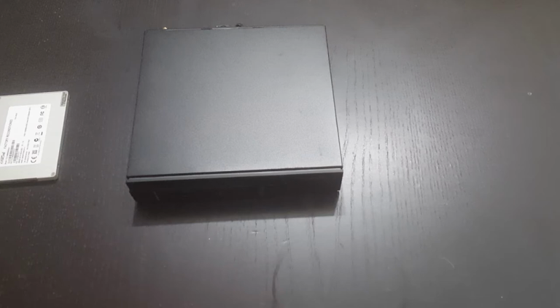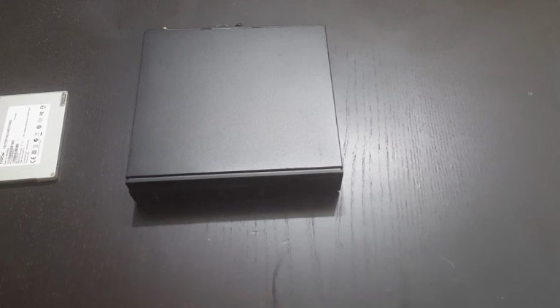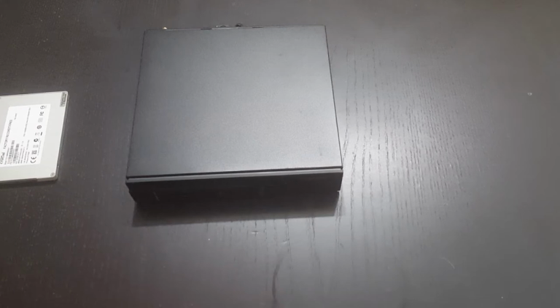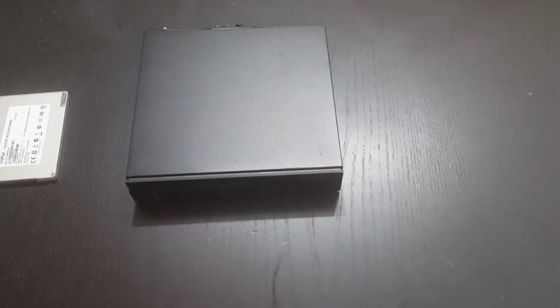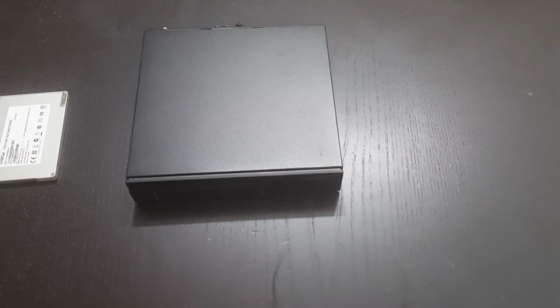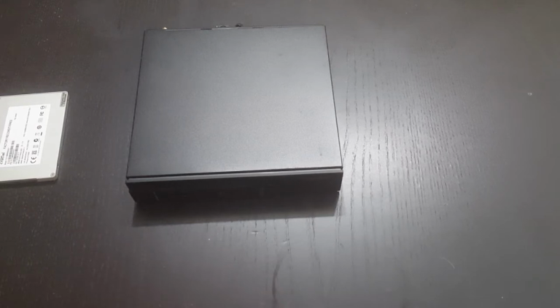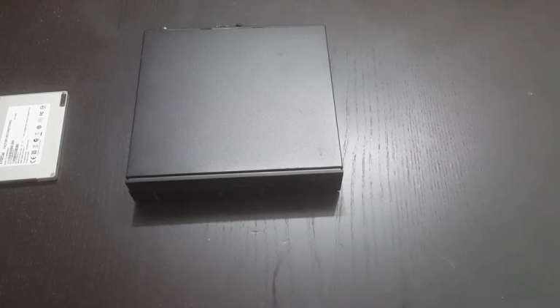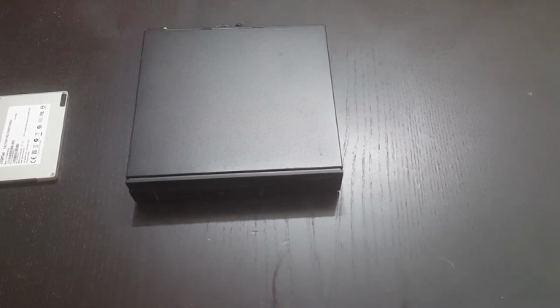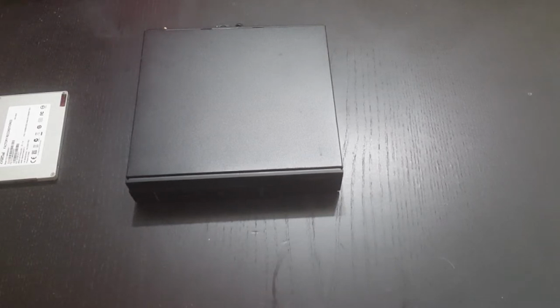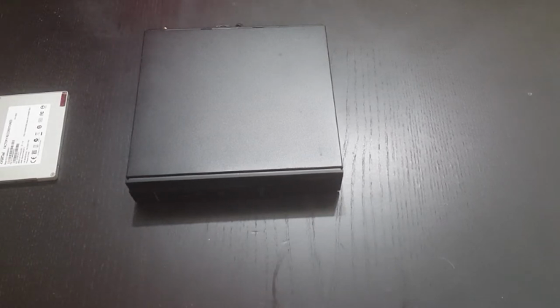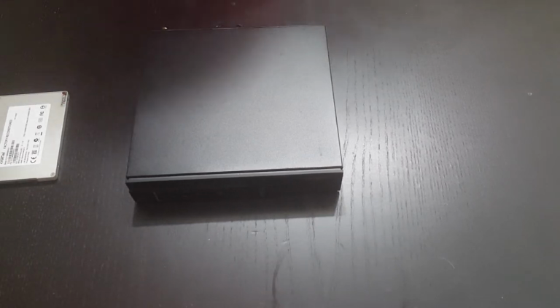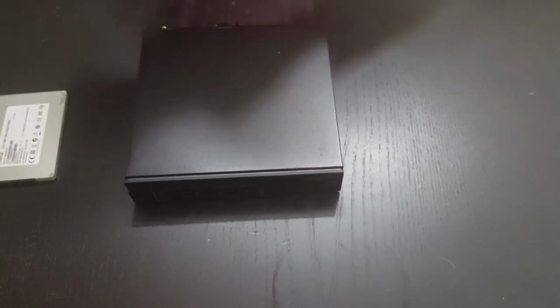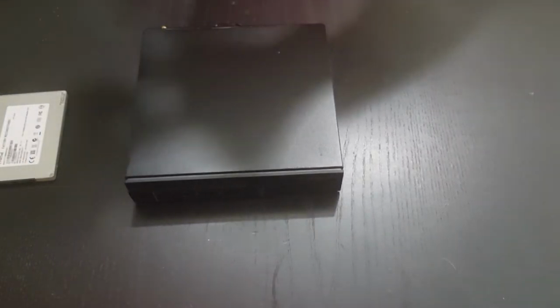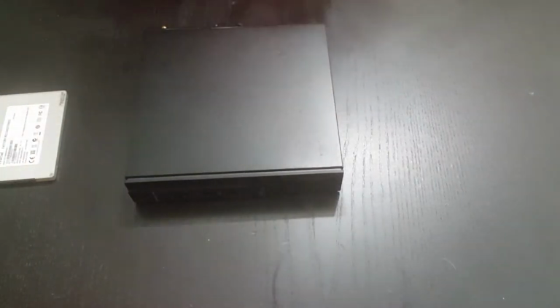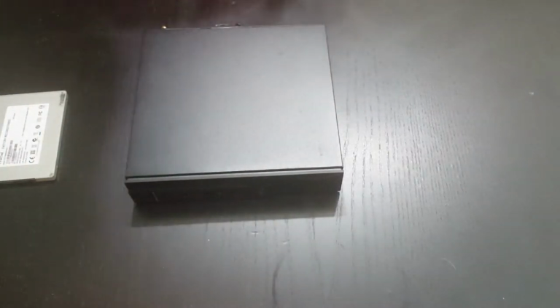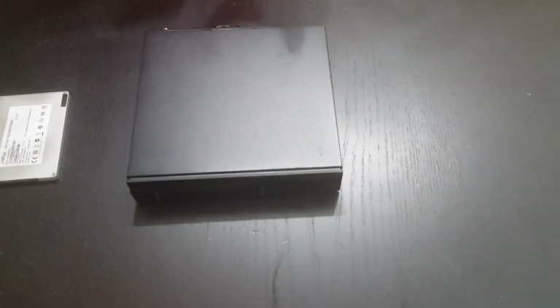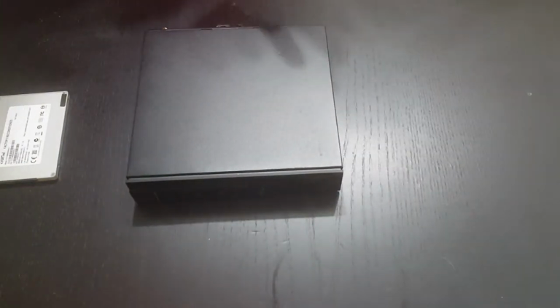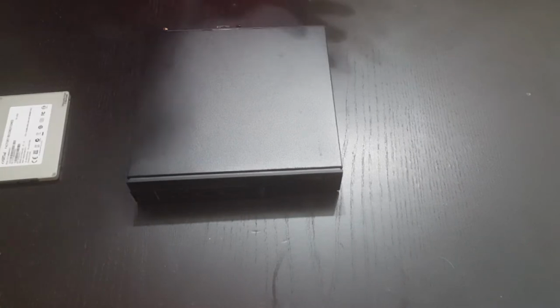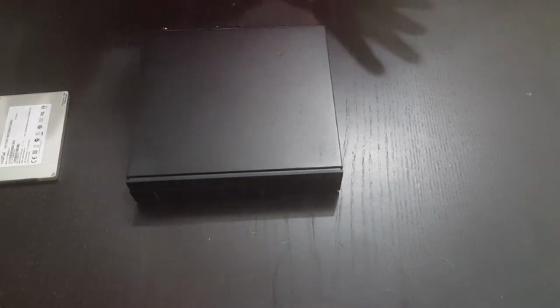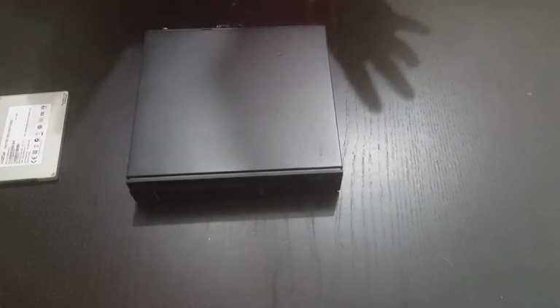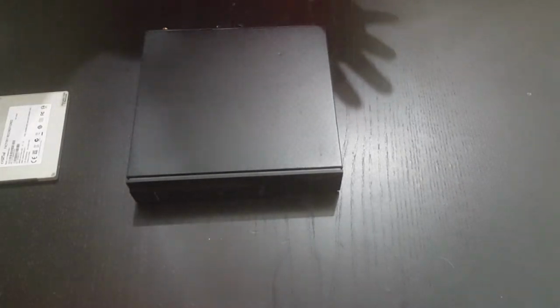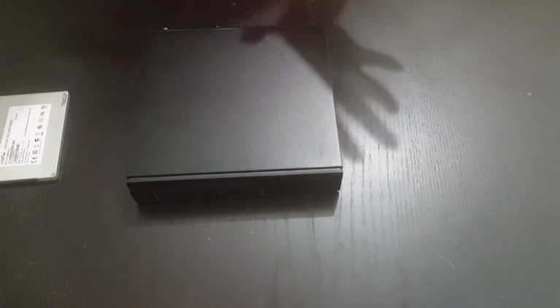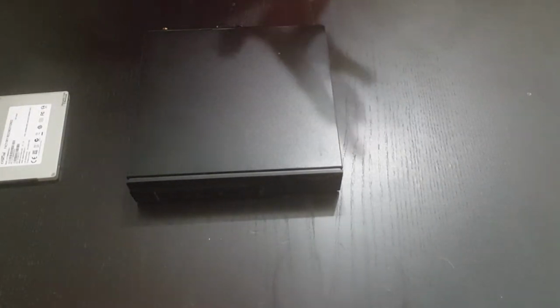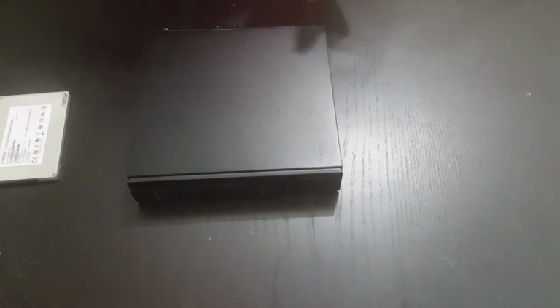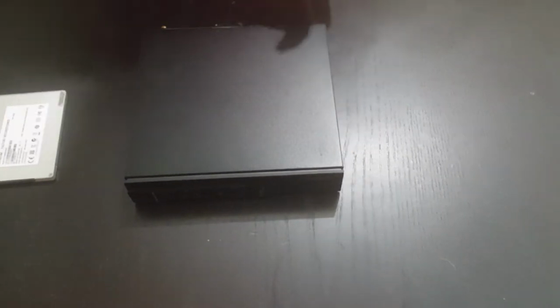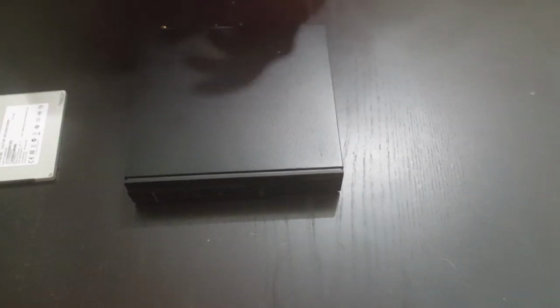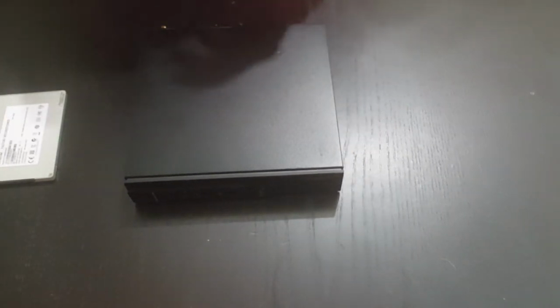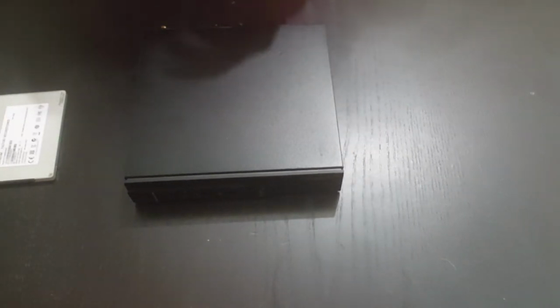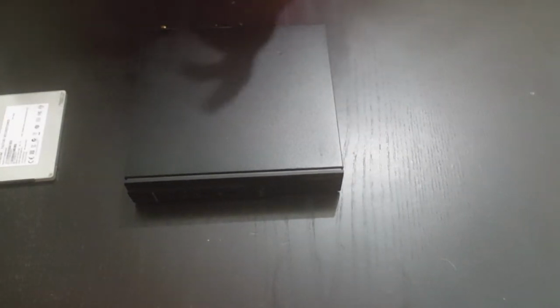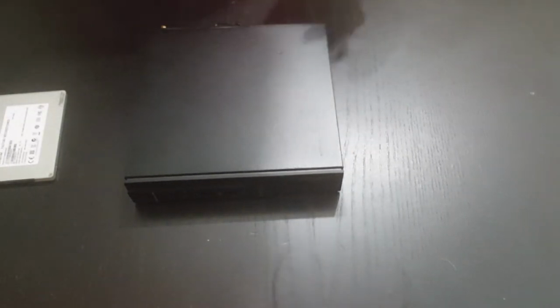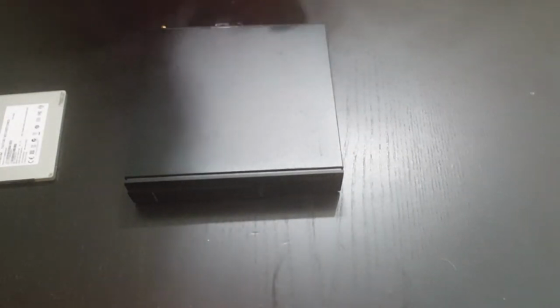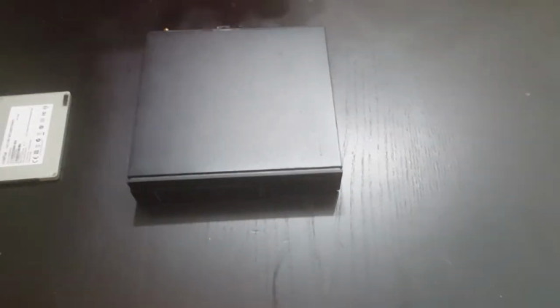In this video we're going to be upgrading the Dell OptiPlex 3020. What we're going to be upgrading is the spin drive, upgrading to a solid state drive.